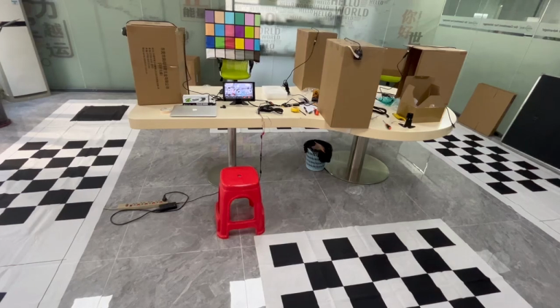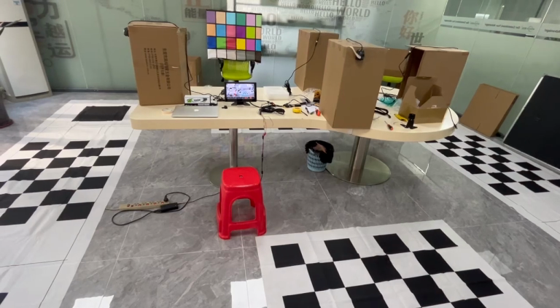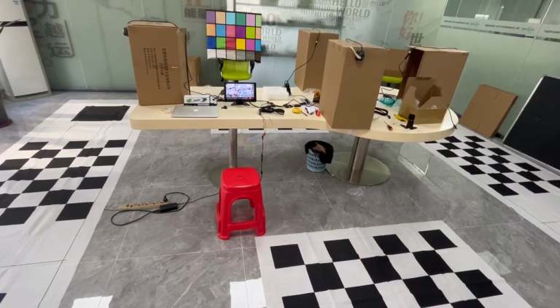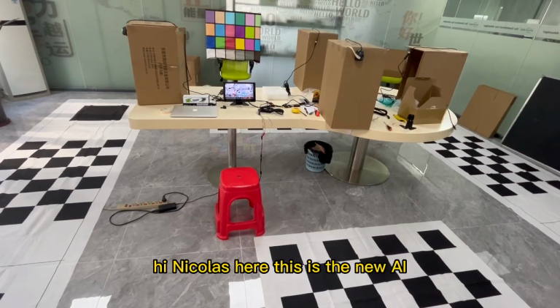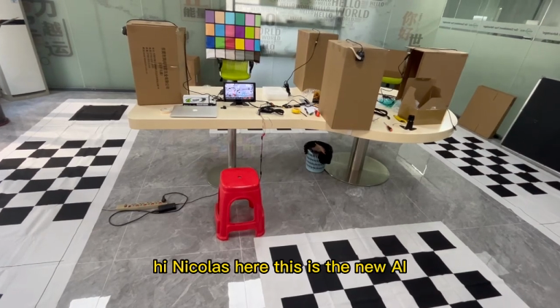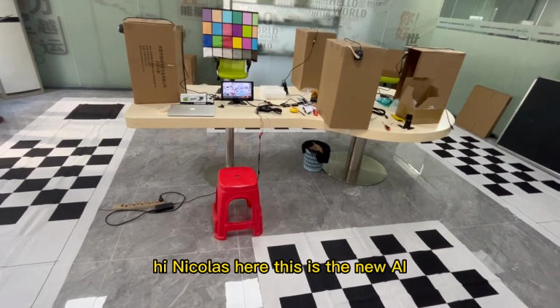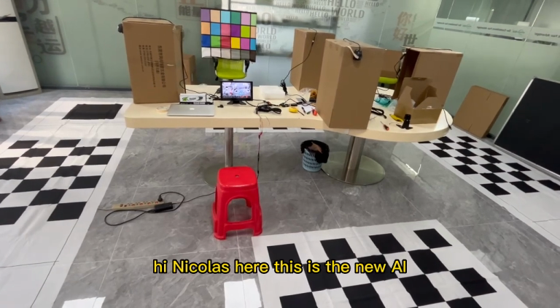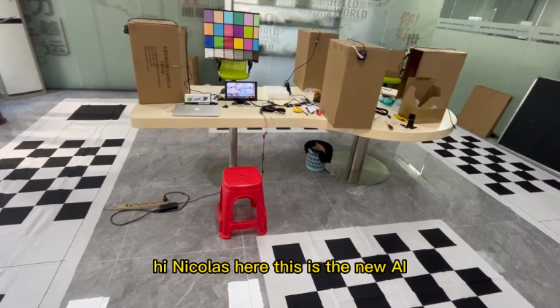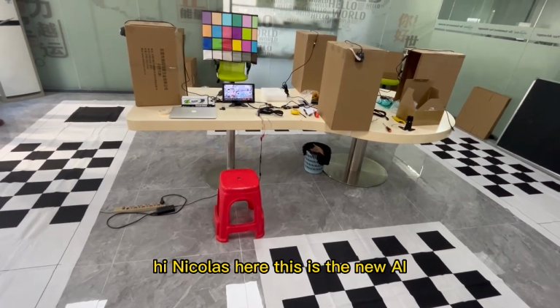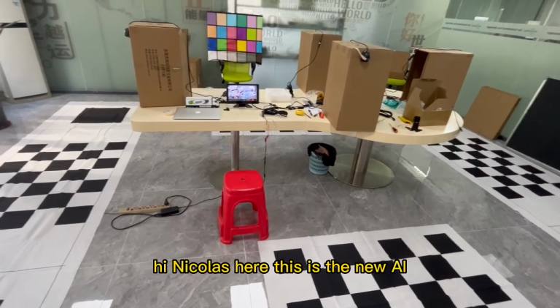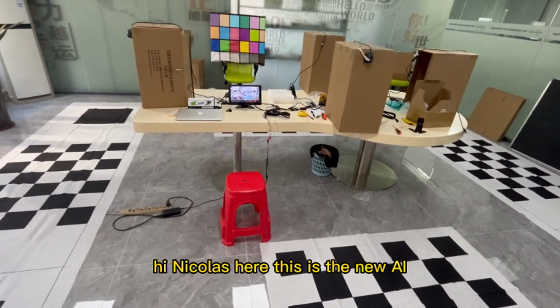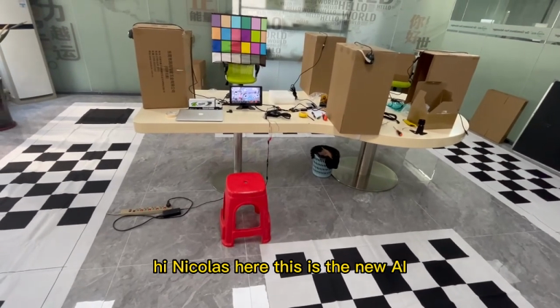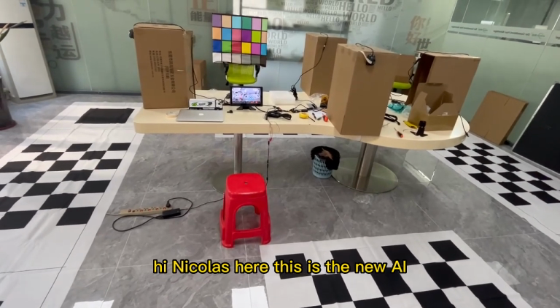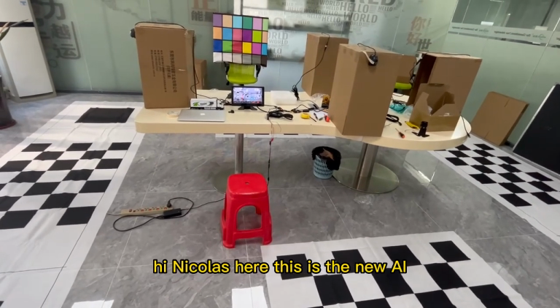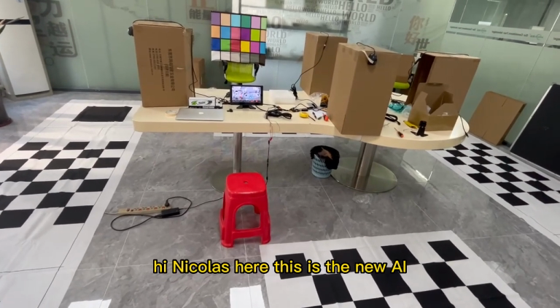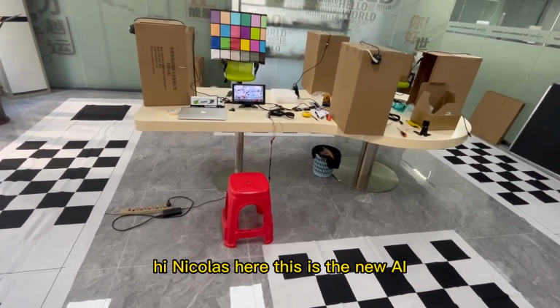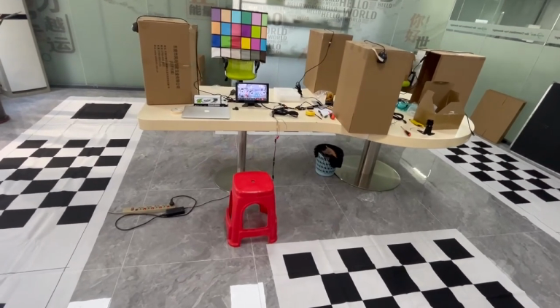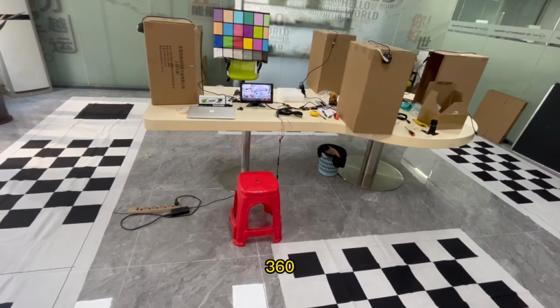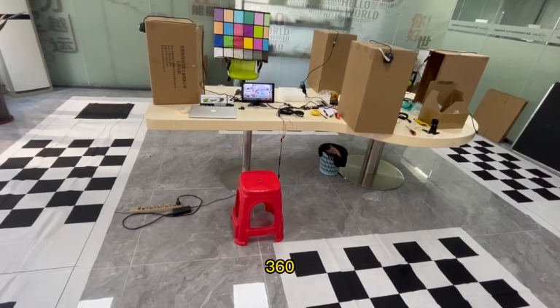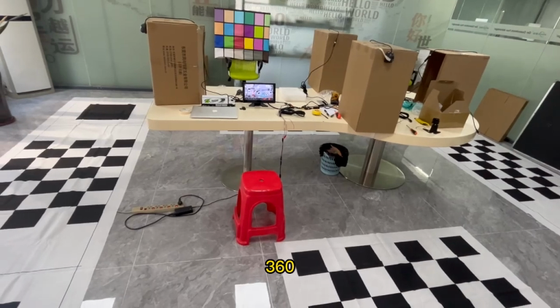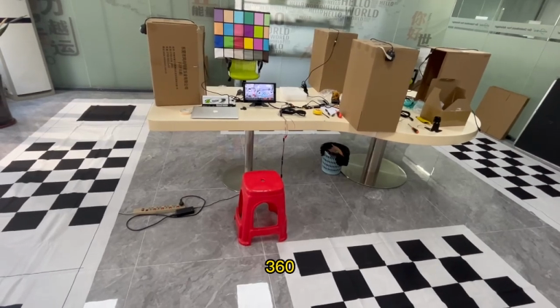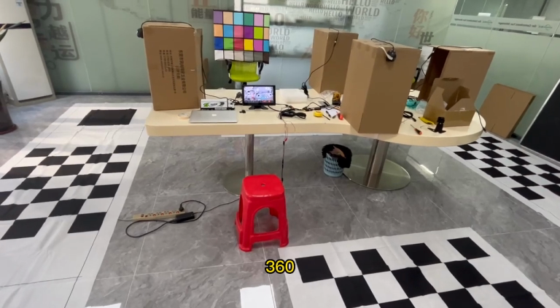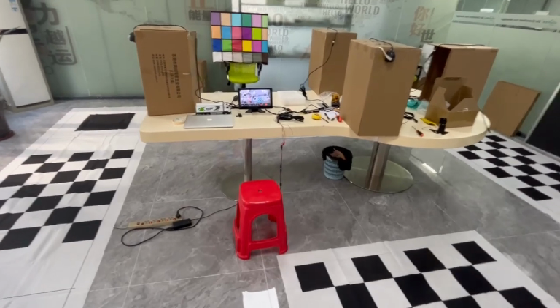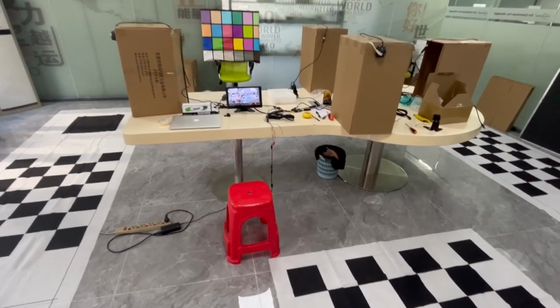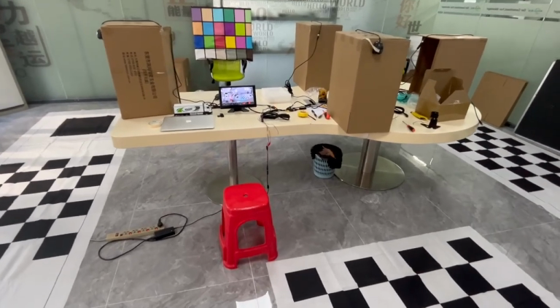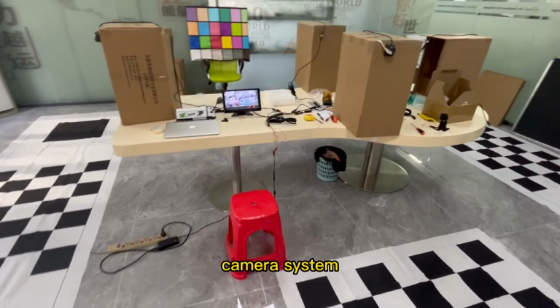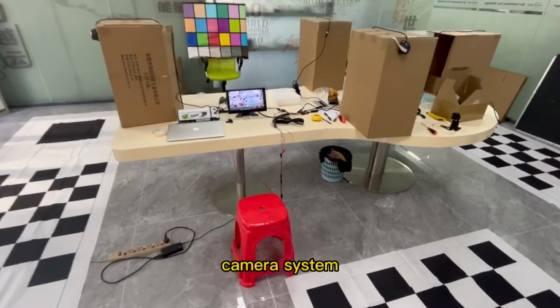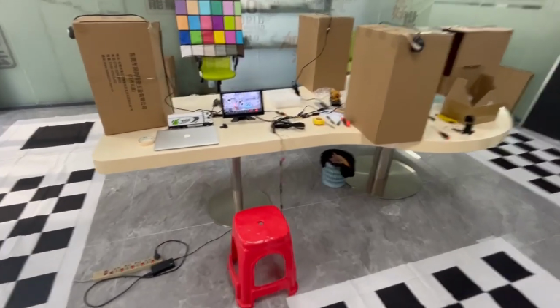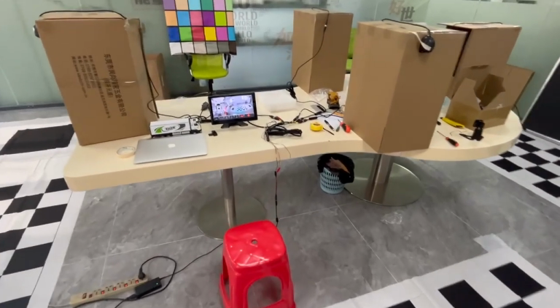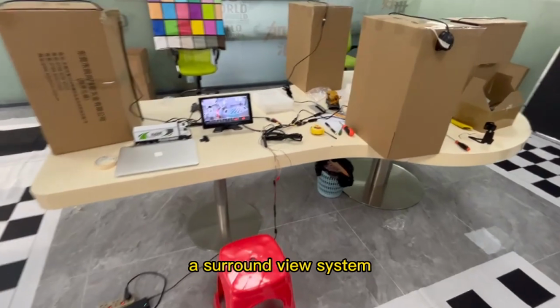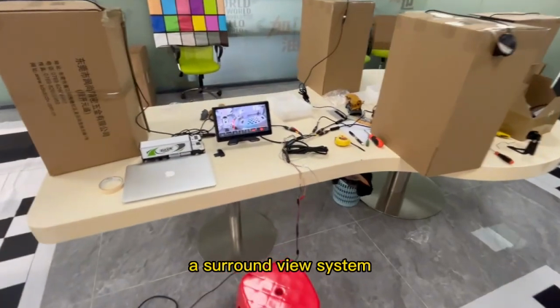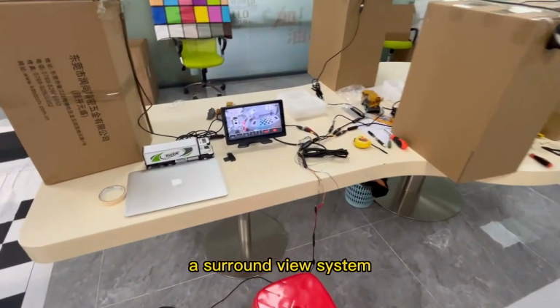Hi Nicholas, this is the new AI316 camera system — a round view system.